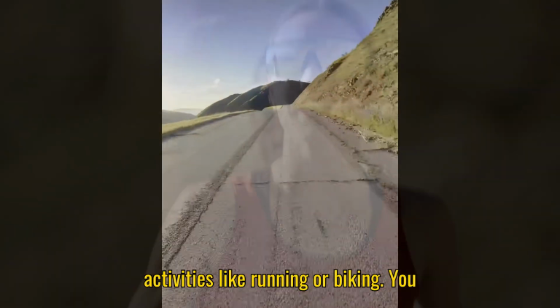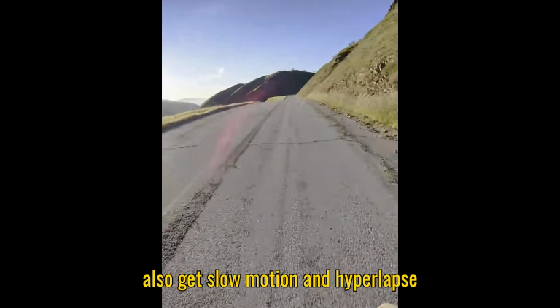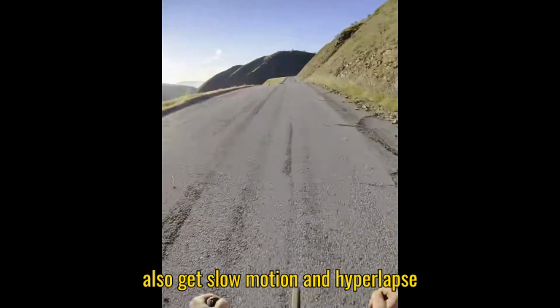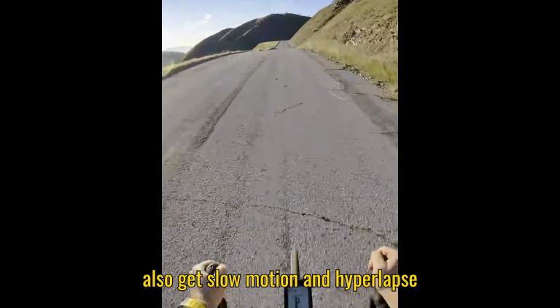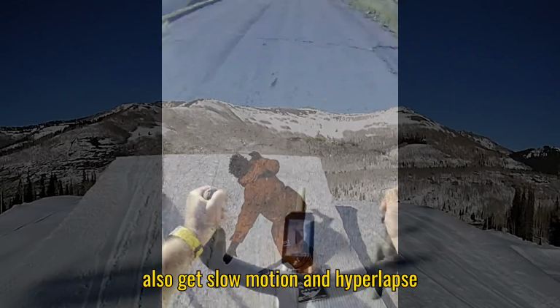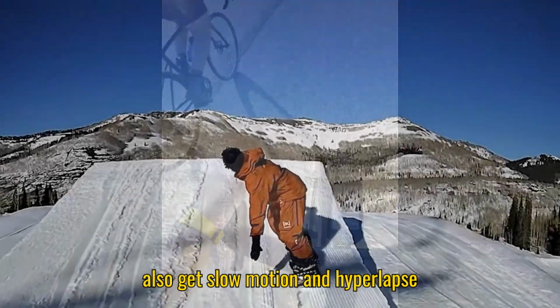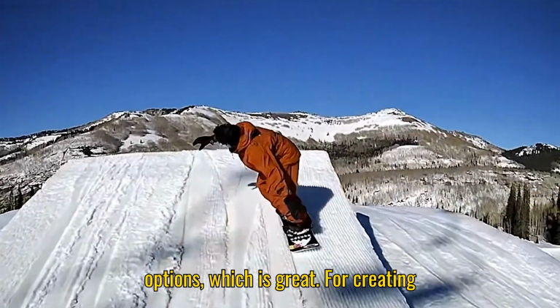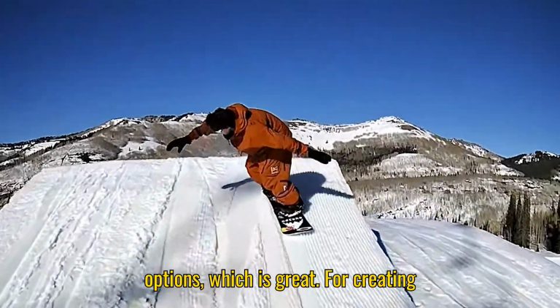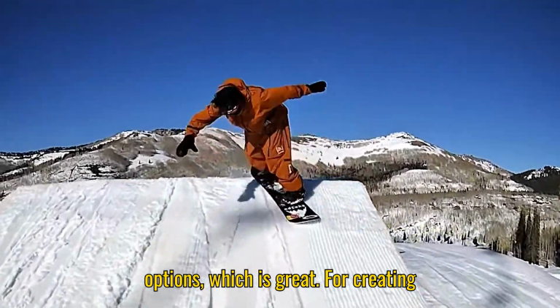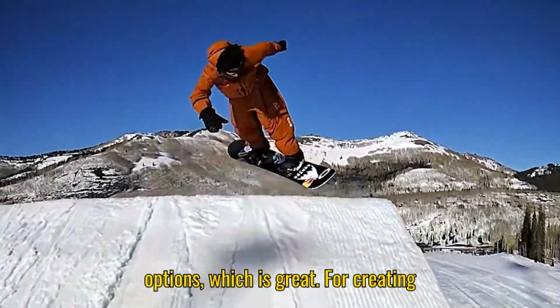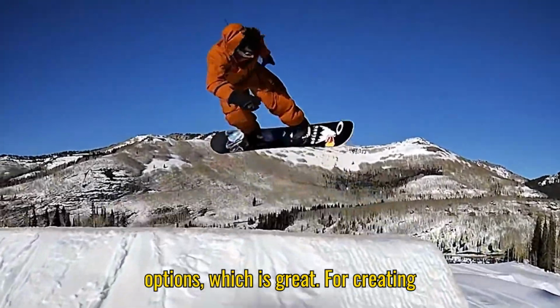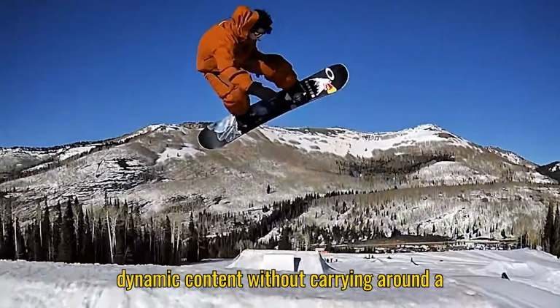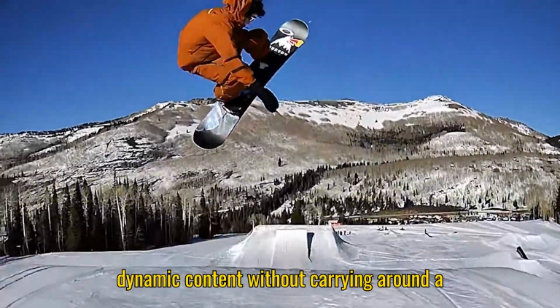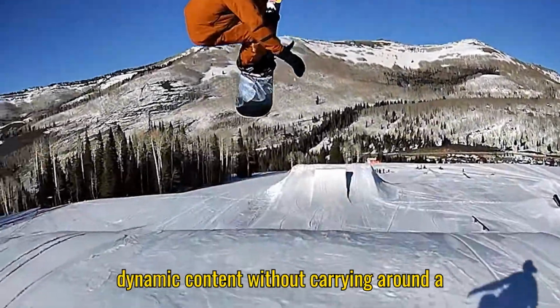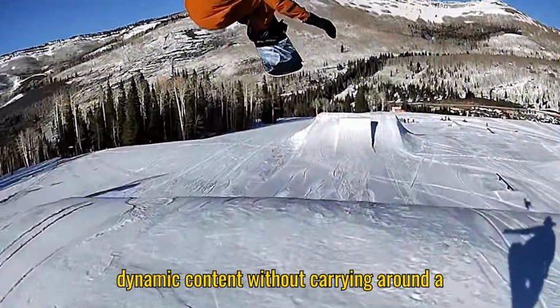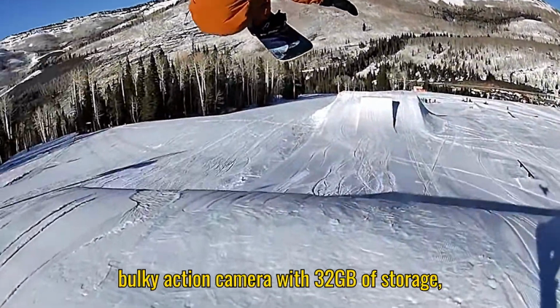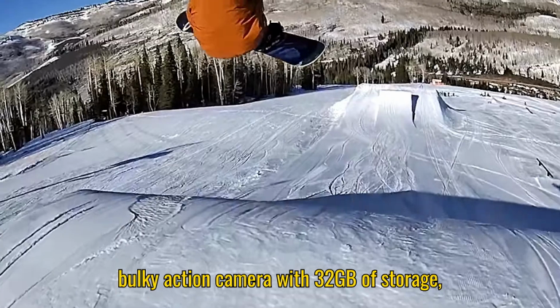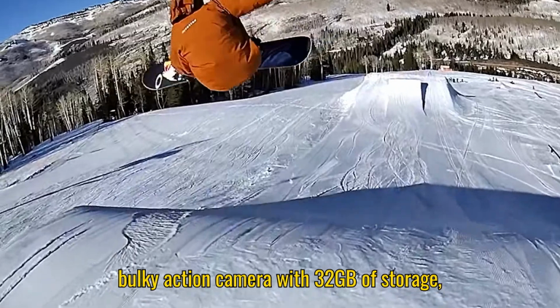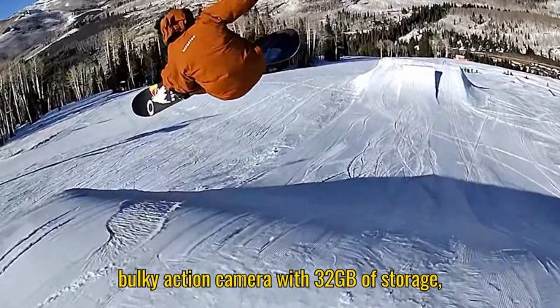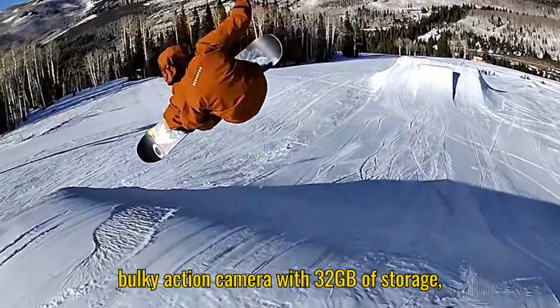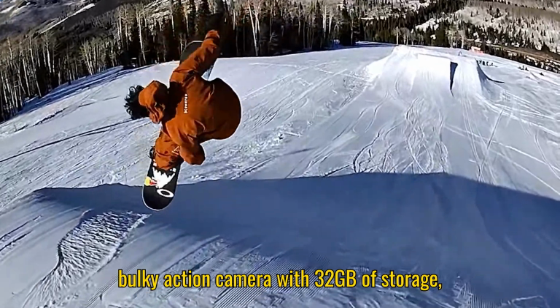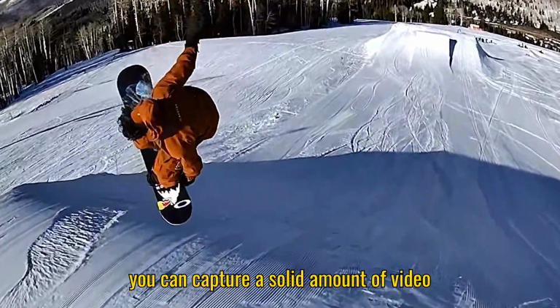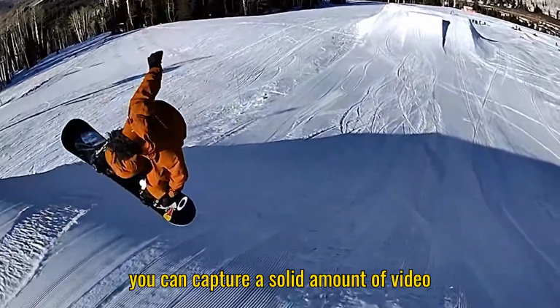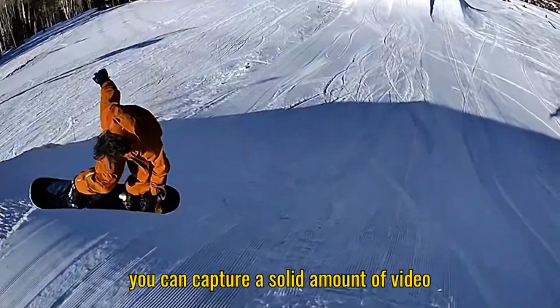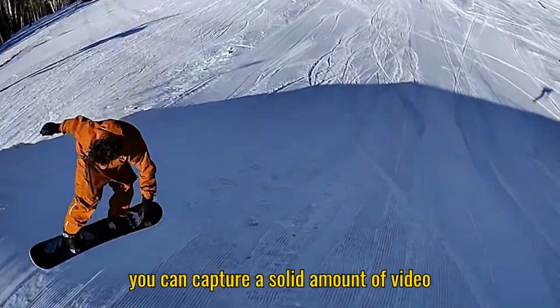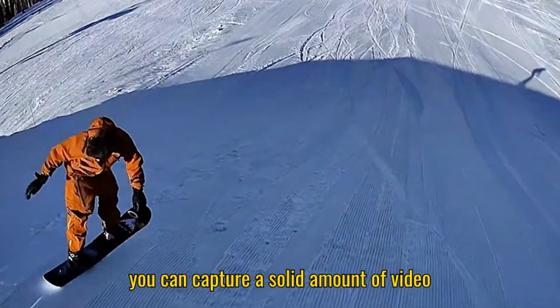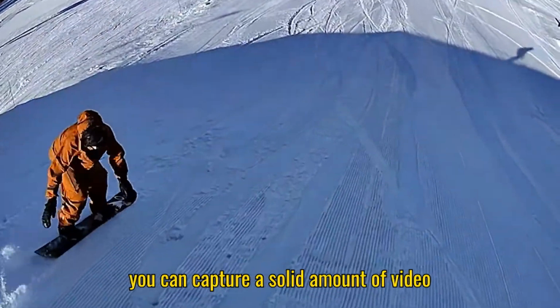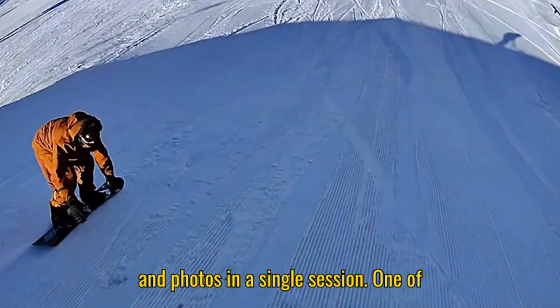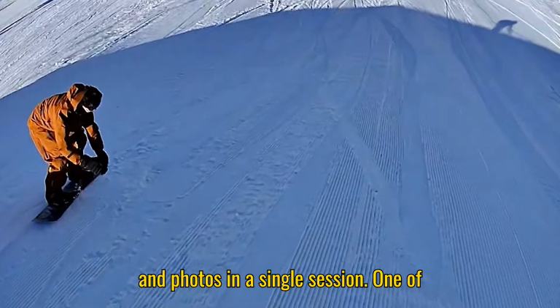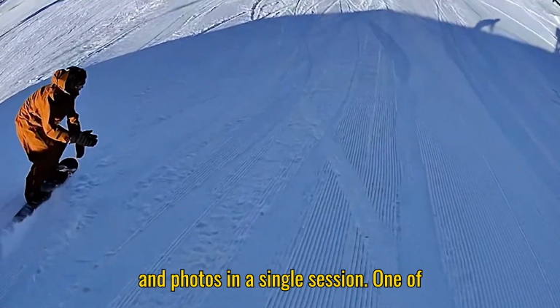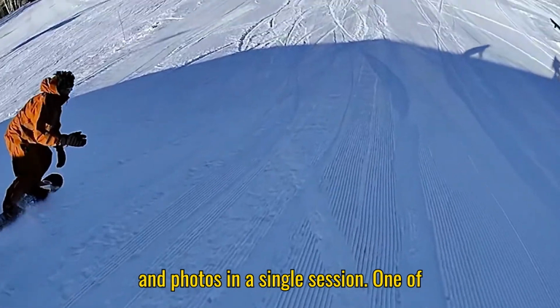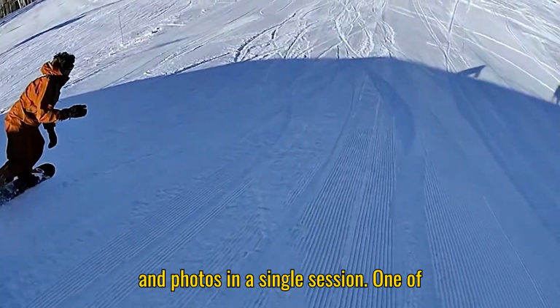You also get slow motion and hyperlapse options, which is great for creating dynamic content without carrying around a bulky action camera. With 32GB of storage, you can capture a solid amount of video and photos in a single session.